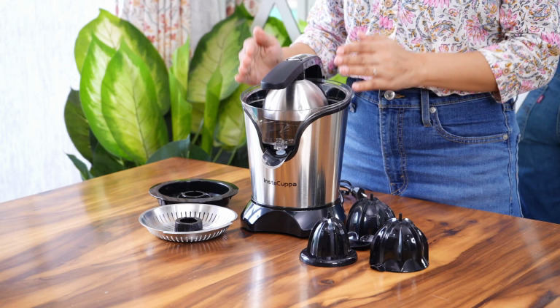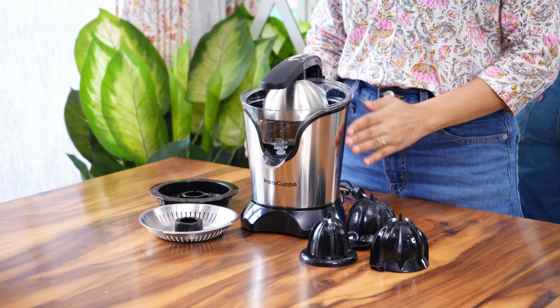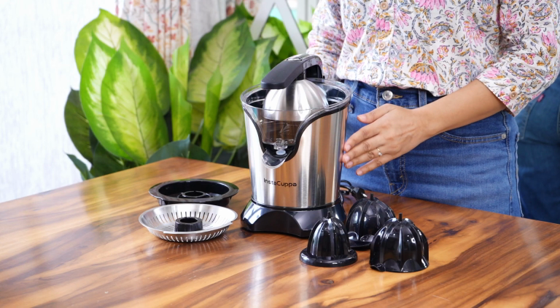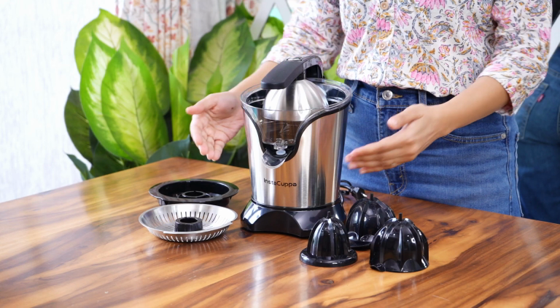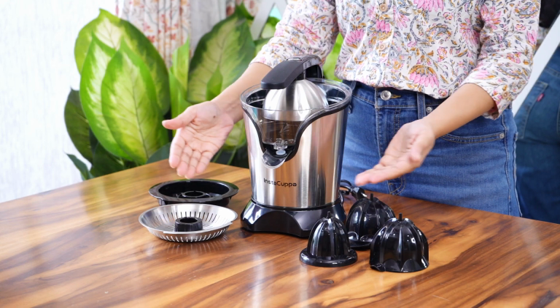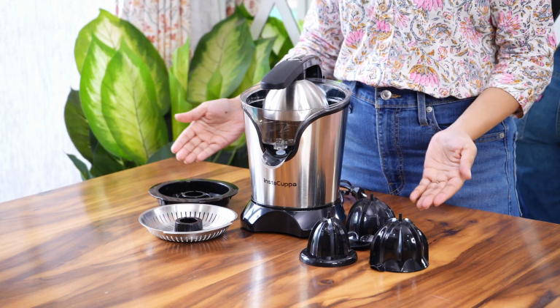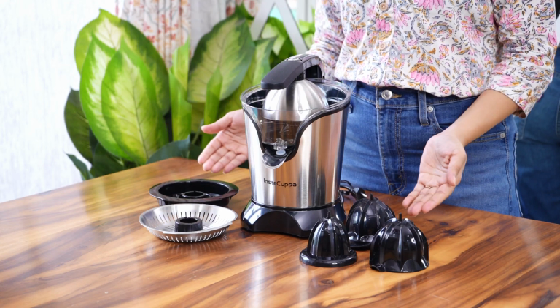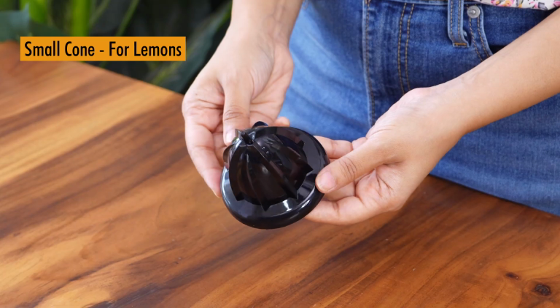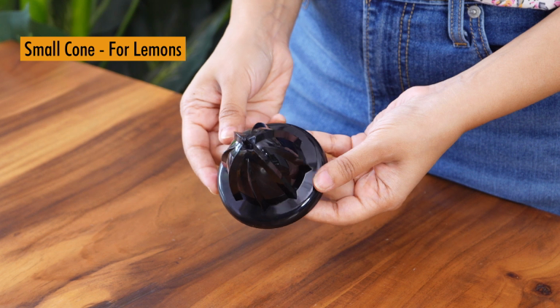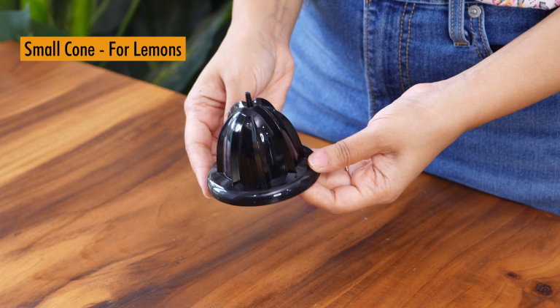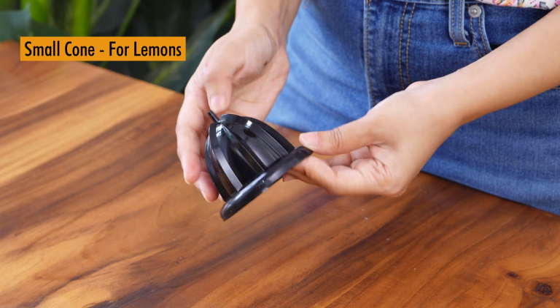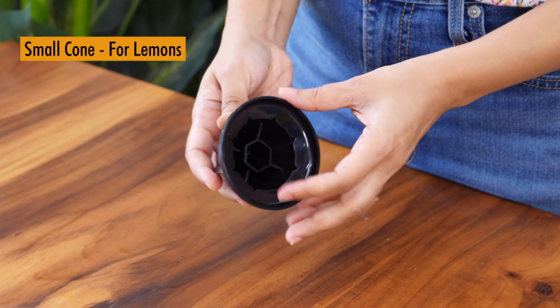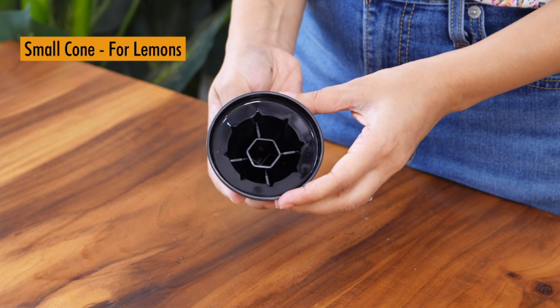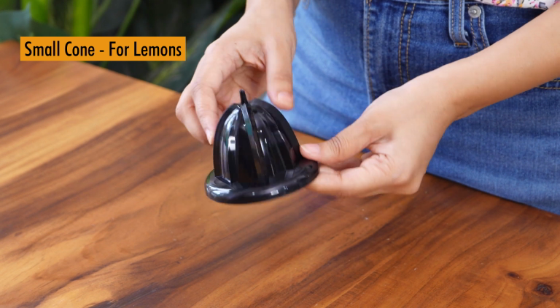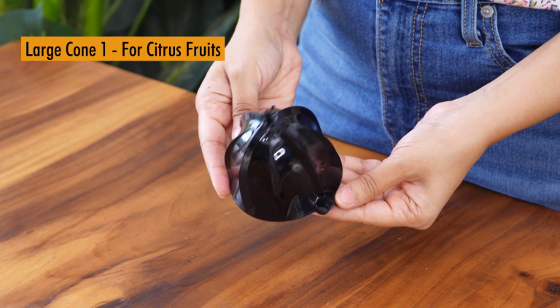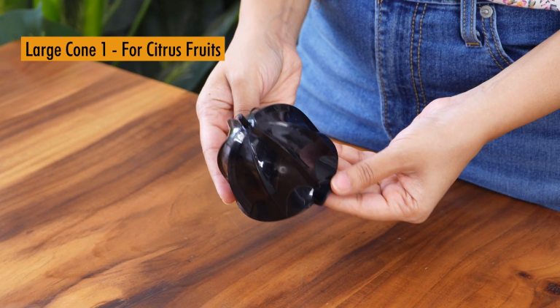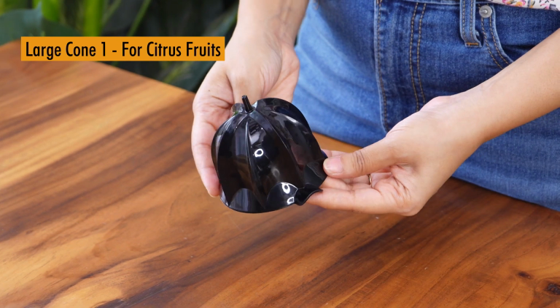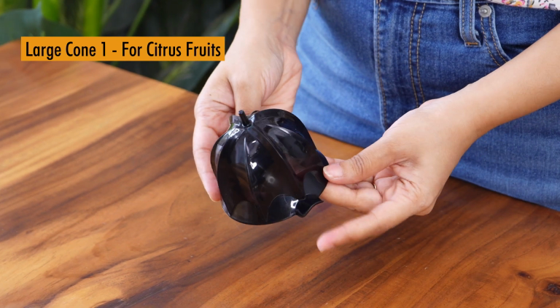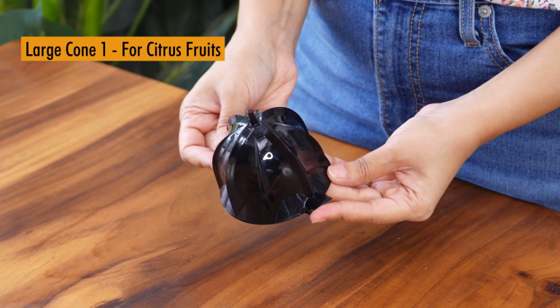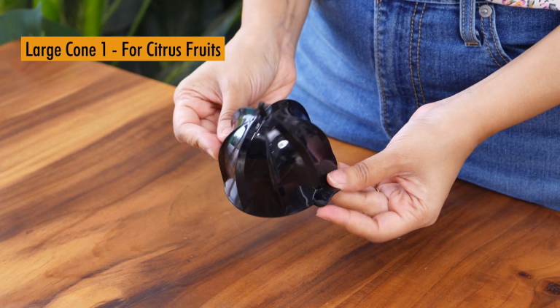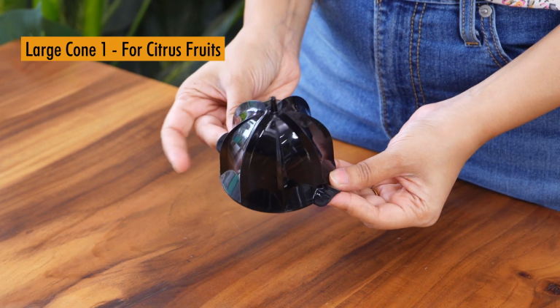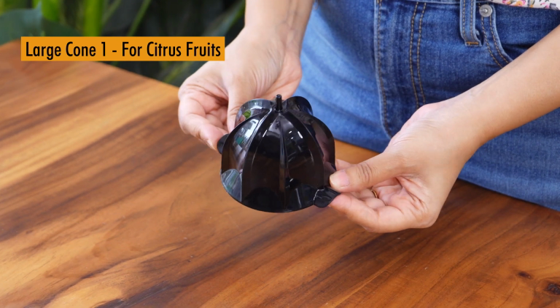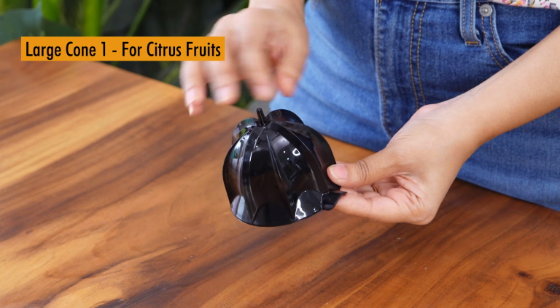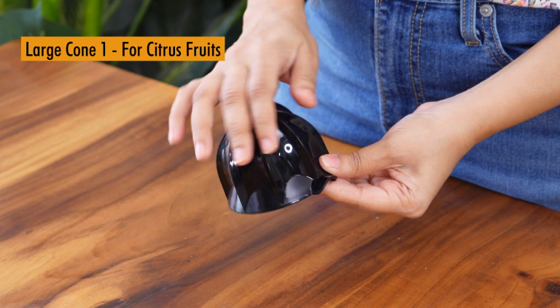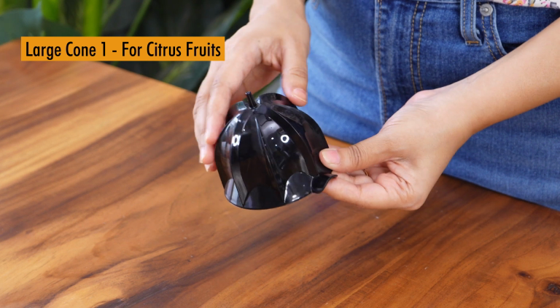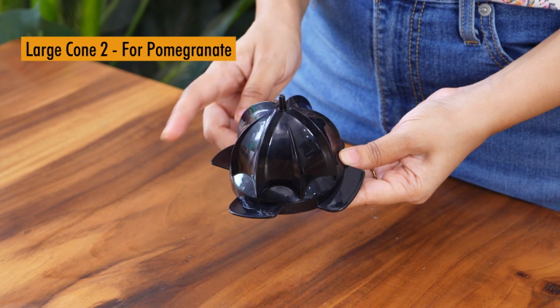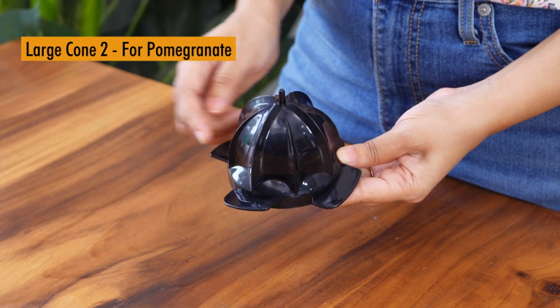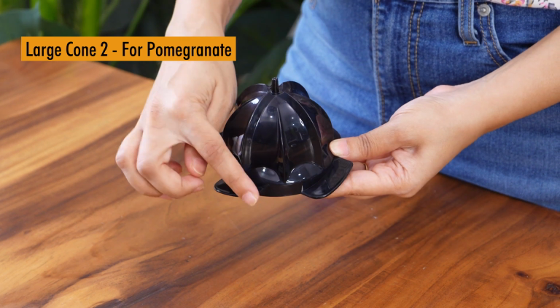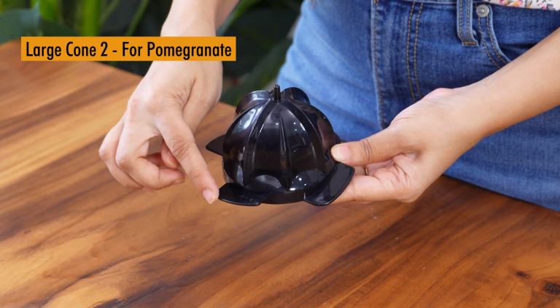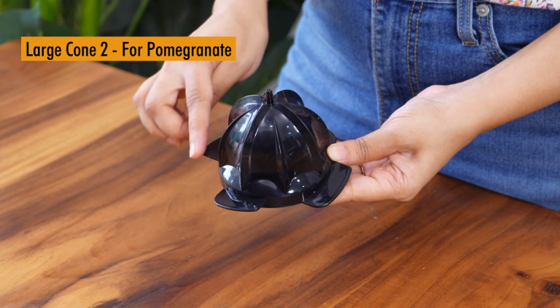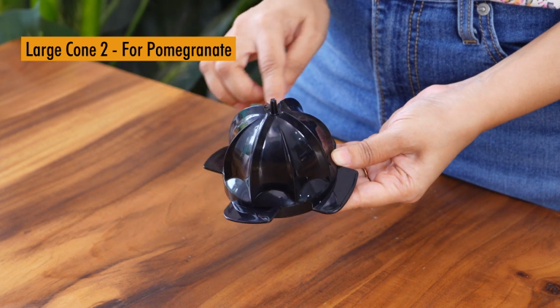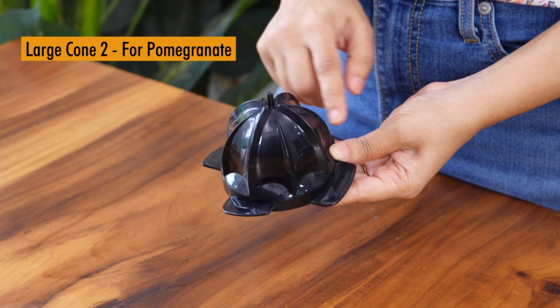It comes with some accessories. Let's take a look at them. This is the small cone which you can use for lemons. This large cone can be used for citrus fruits like oranges, sweet lime, etc. This large cone is for pomegranate.